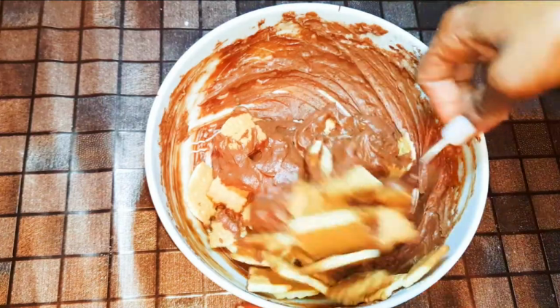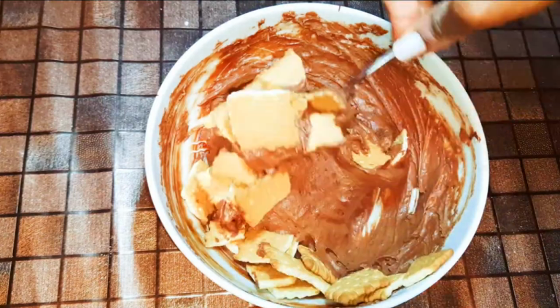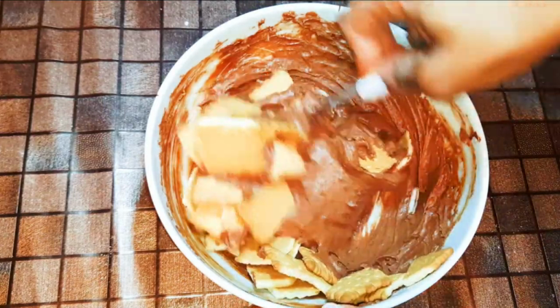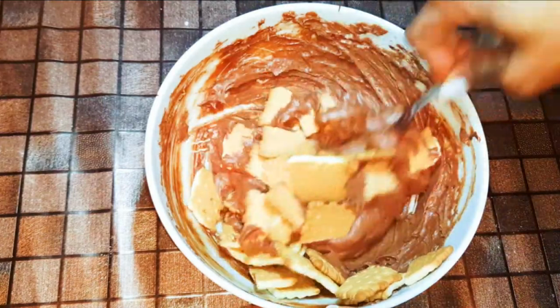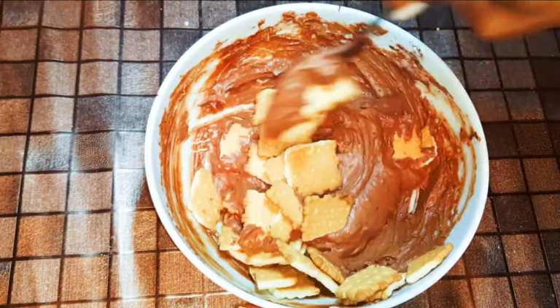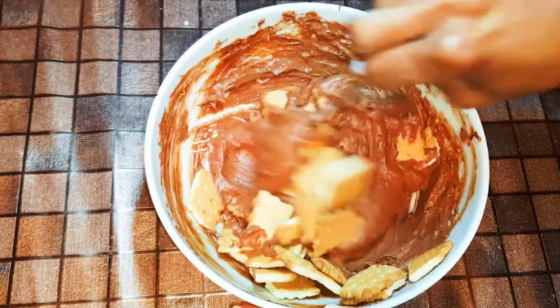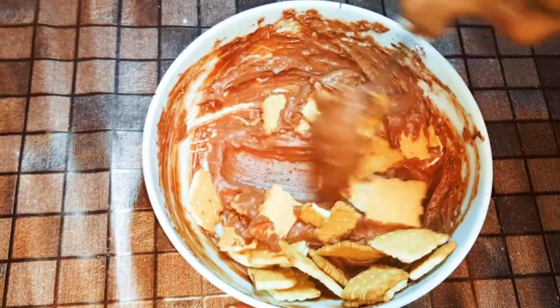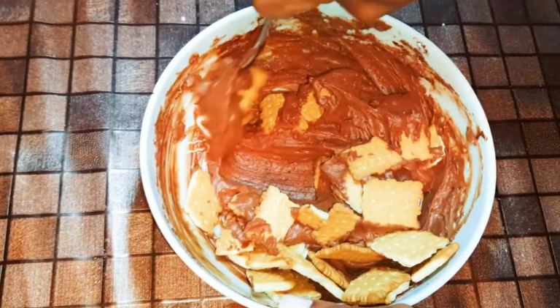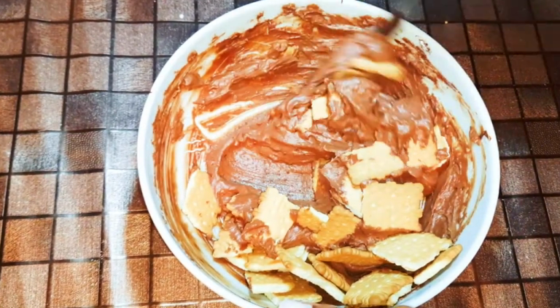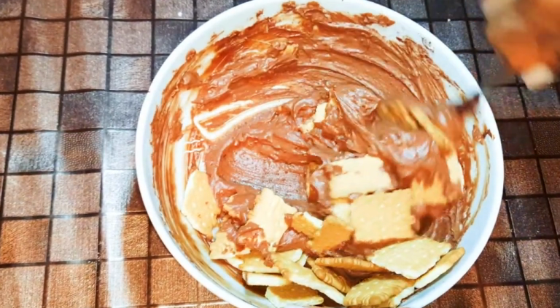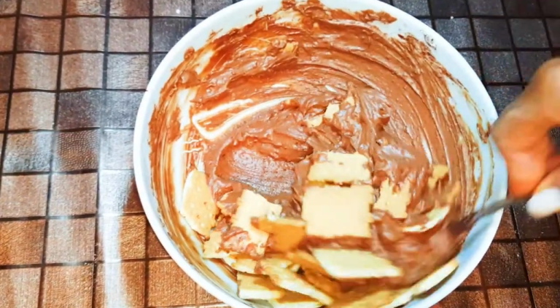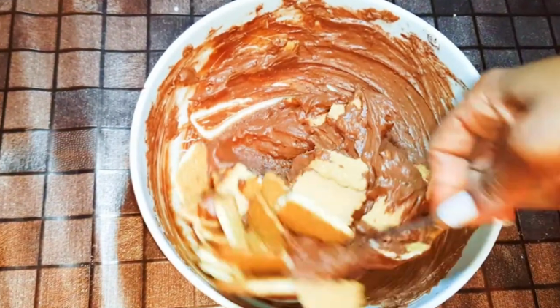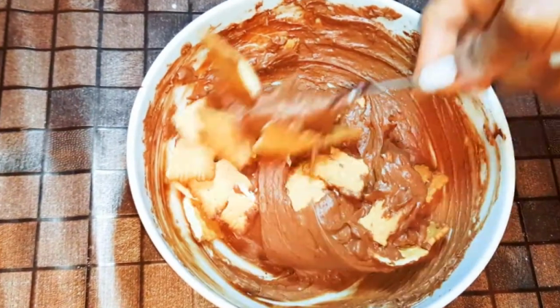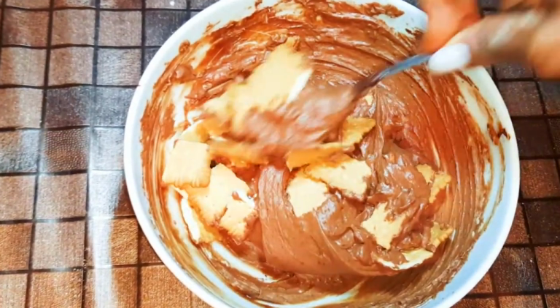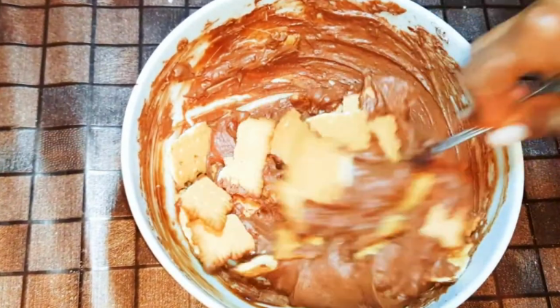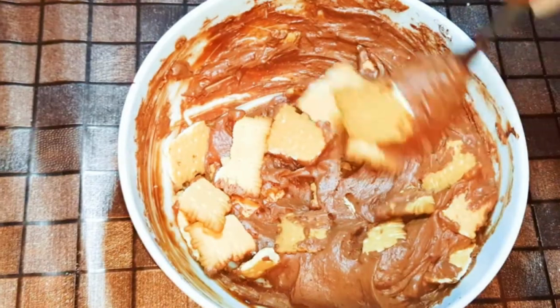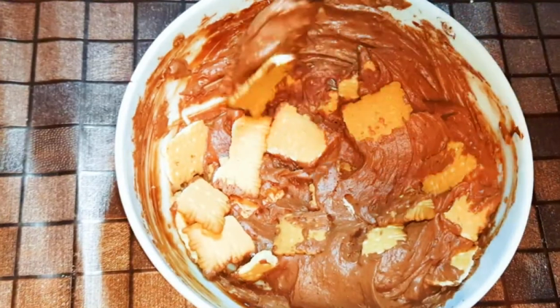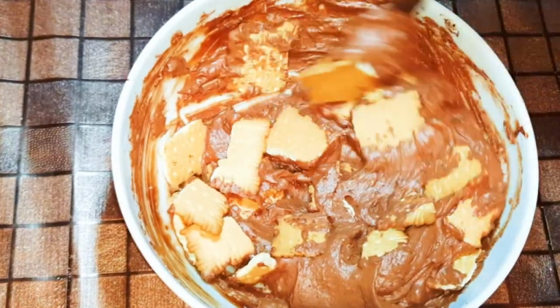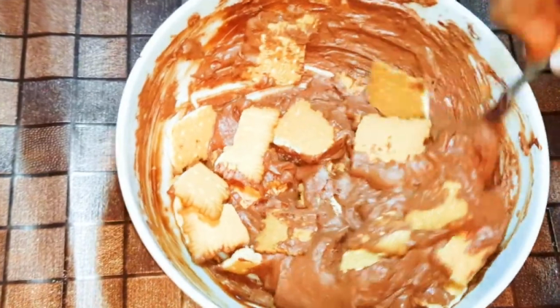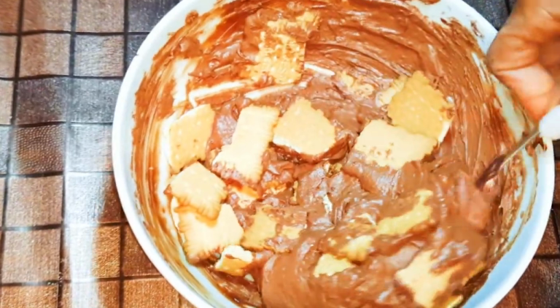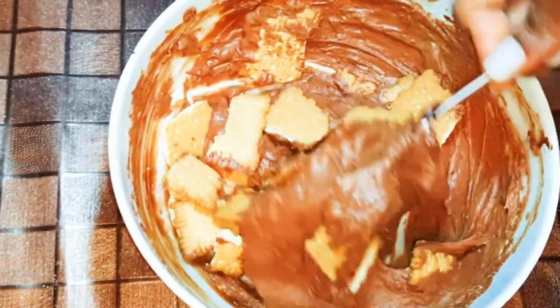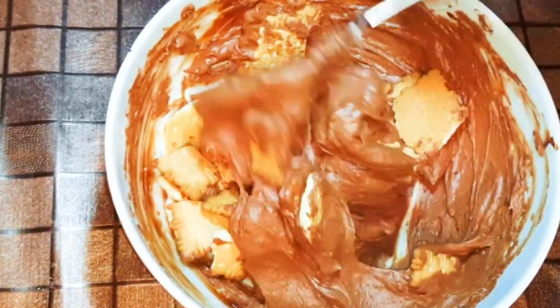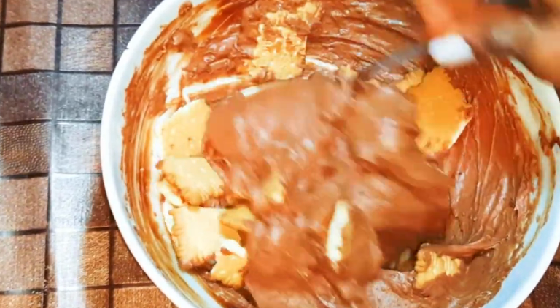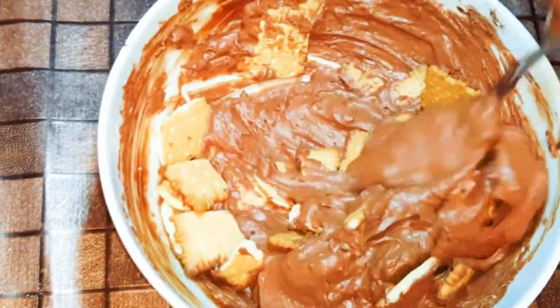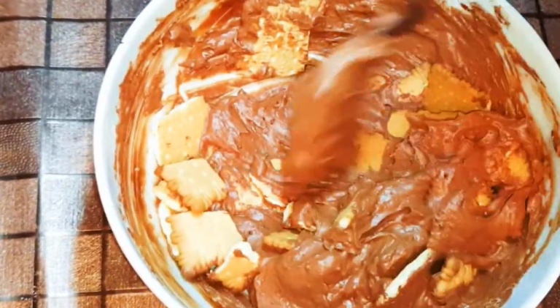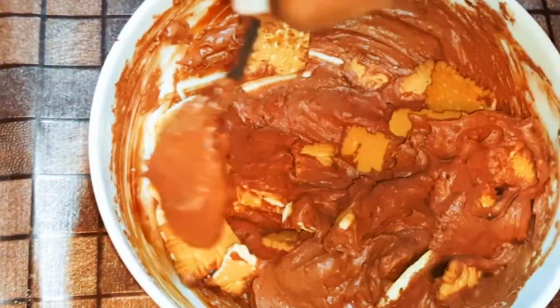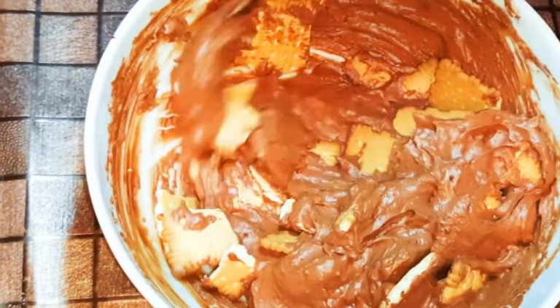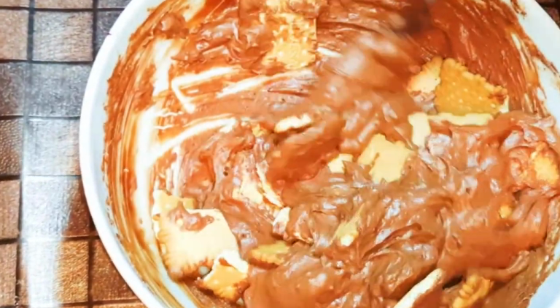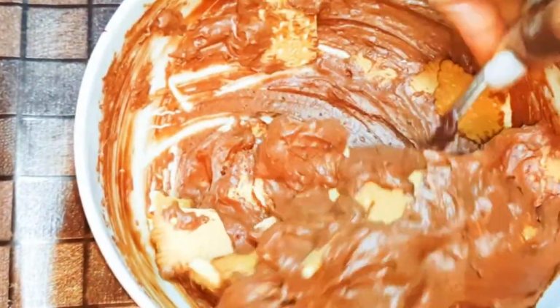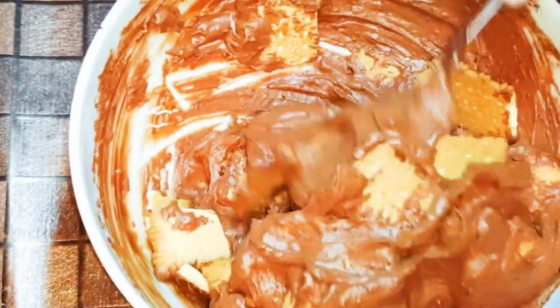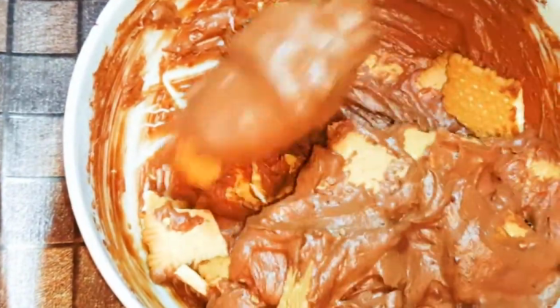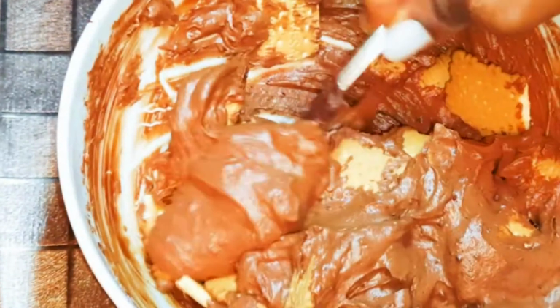Hey hey hey, welcome back to my channel! Today I've got another easy and sweet one for you. This is the cold cake, so if you've got some biscuits, let's just get started.